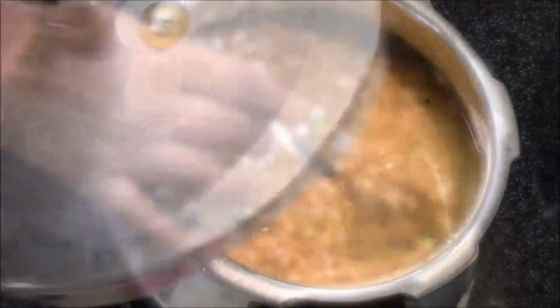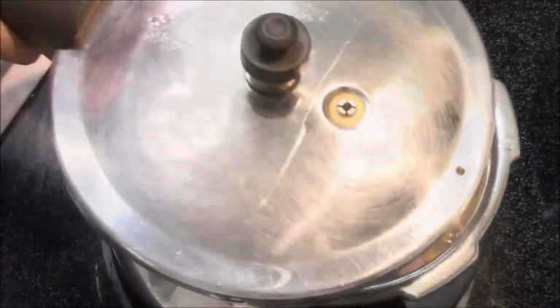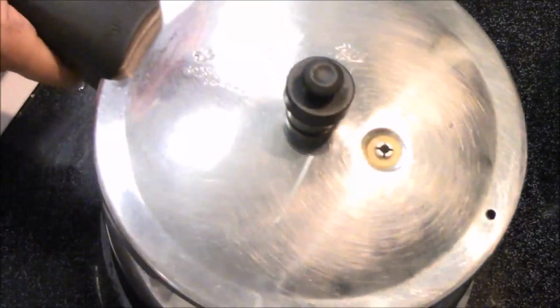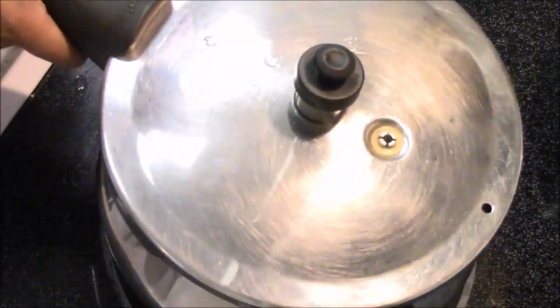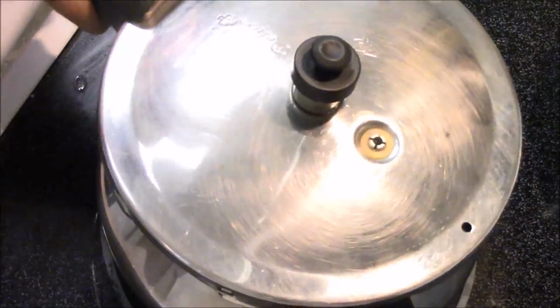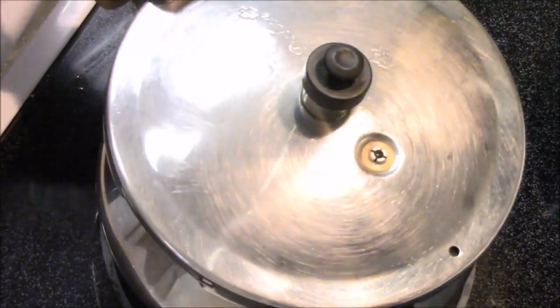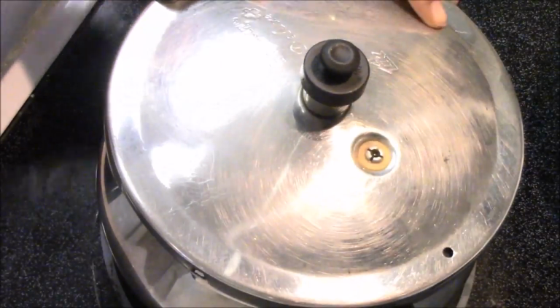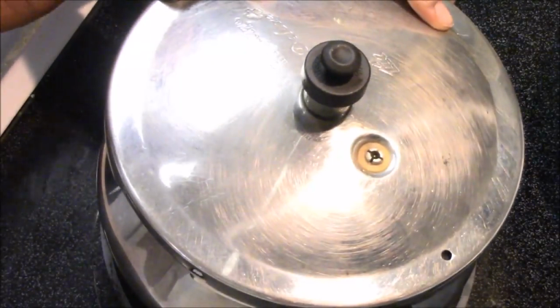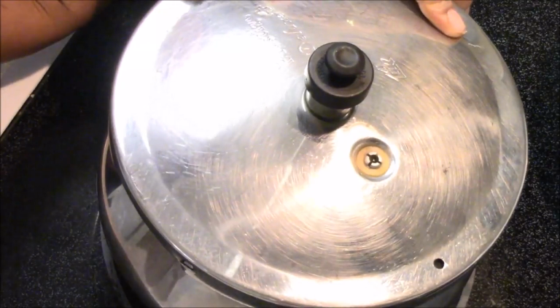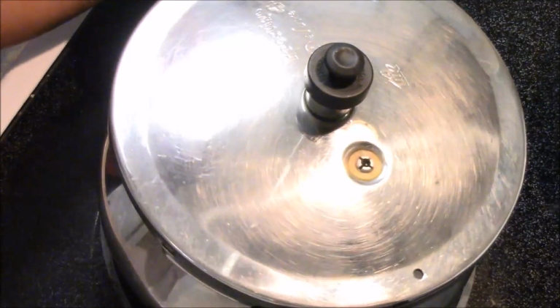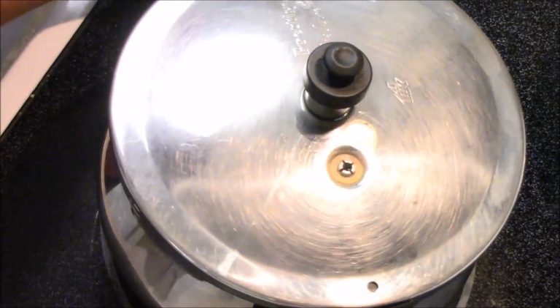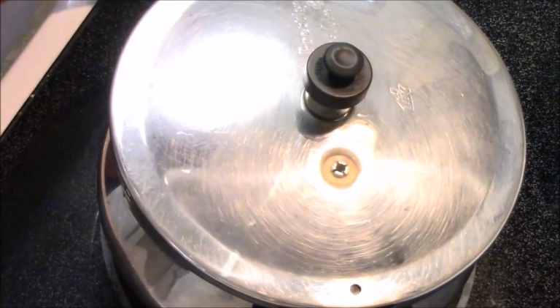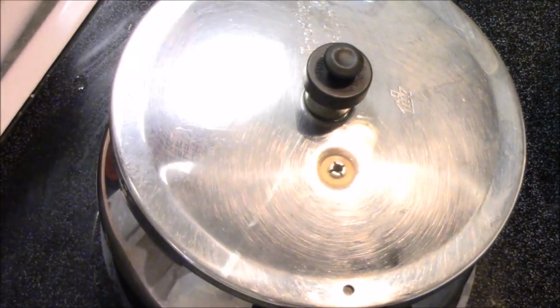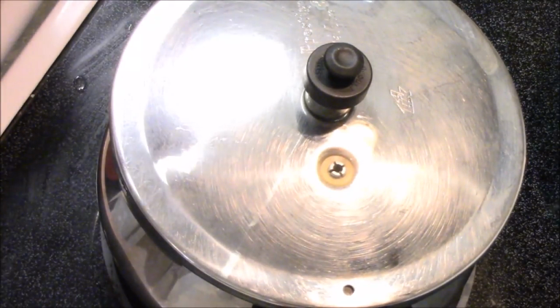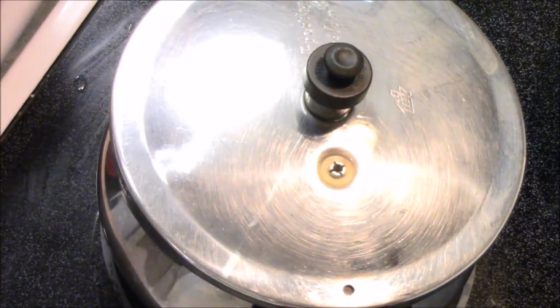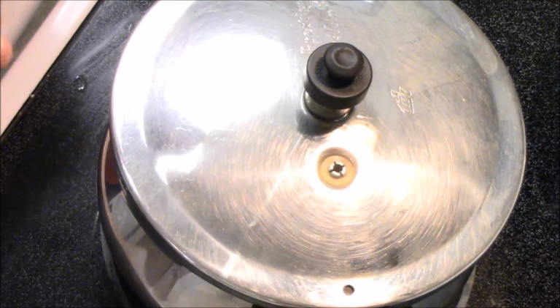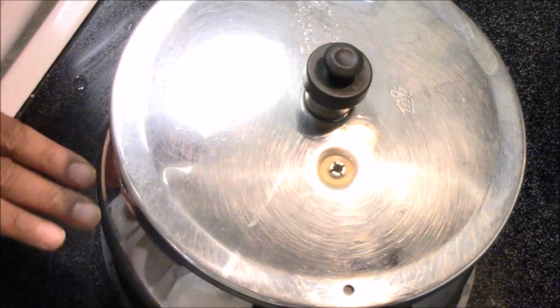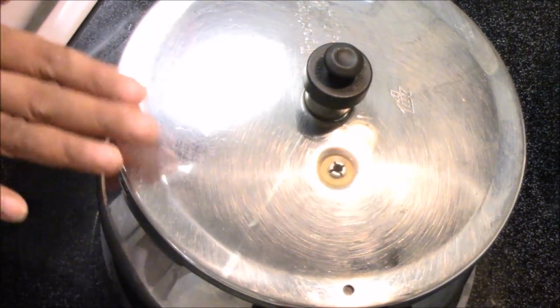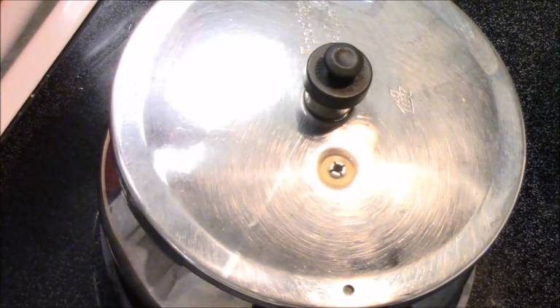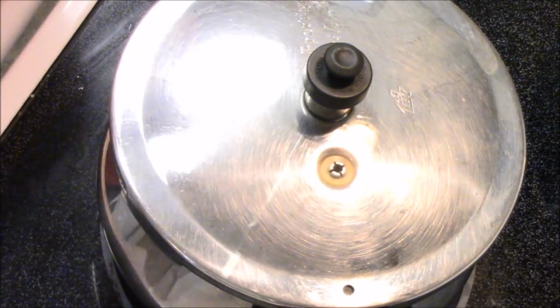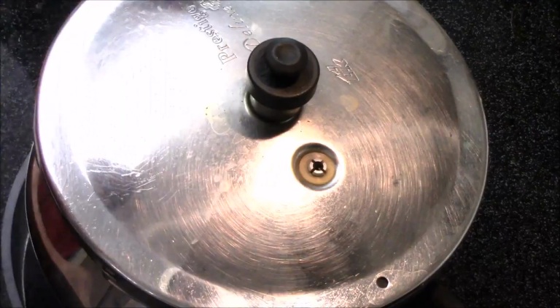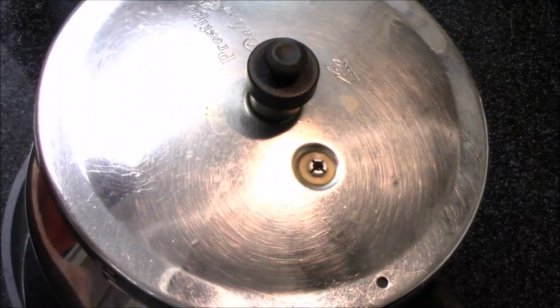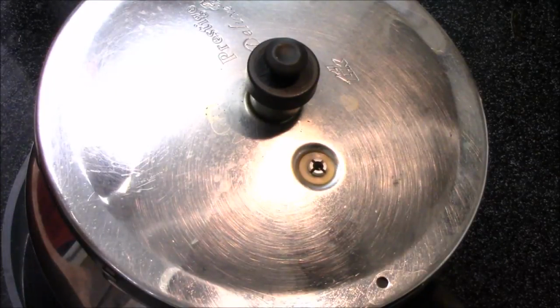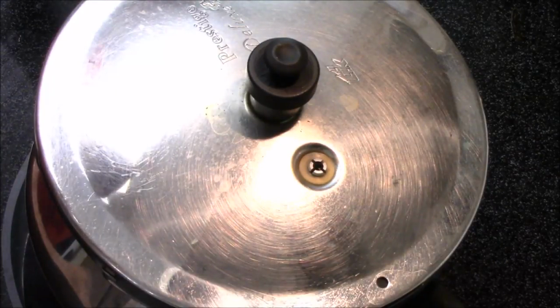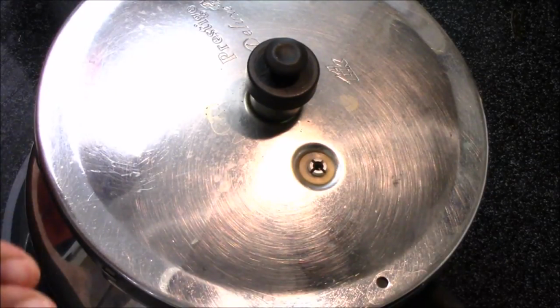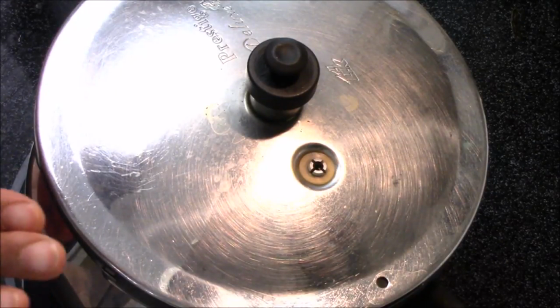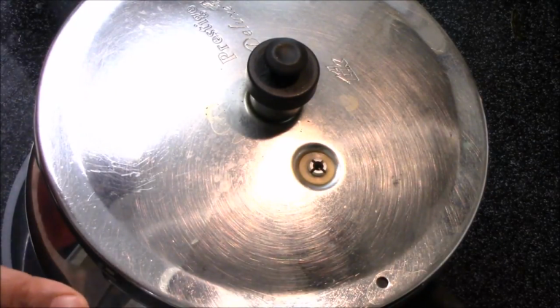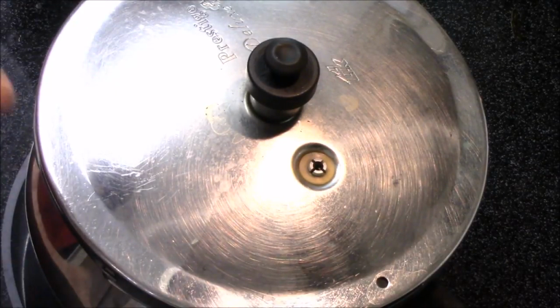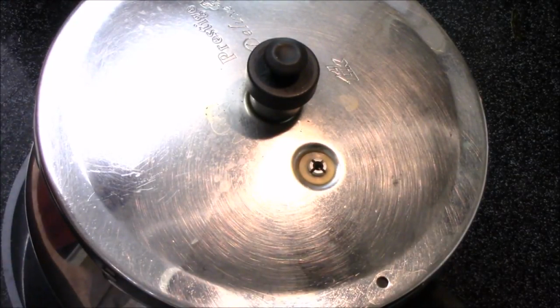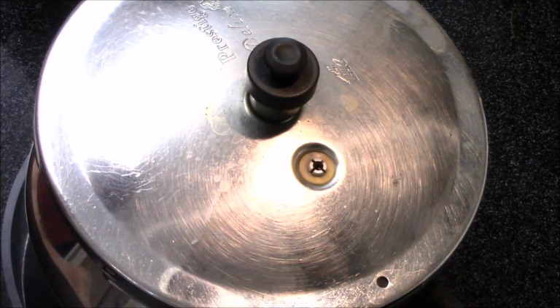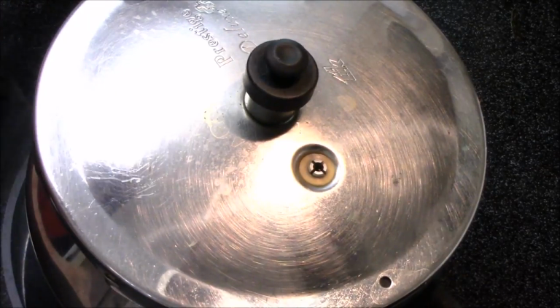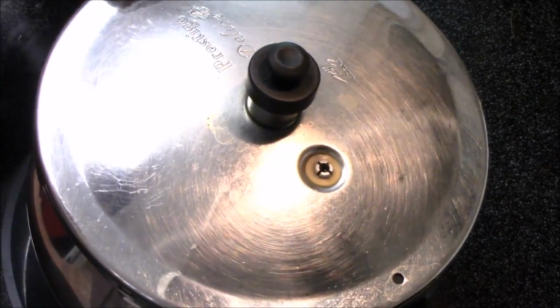Now I'm going to close the lid and wait until two whistles, then I will check my beans. I waited for three whistles and the cooker has completely cooled down. Let's check our beans now.